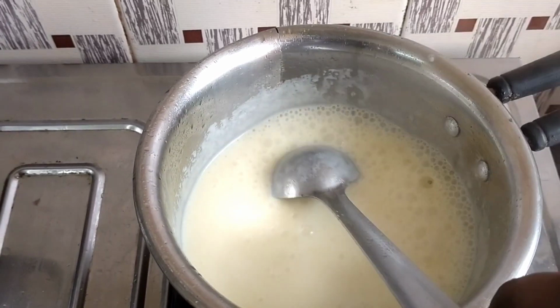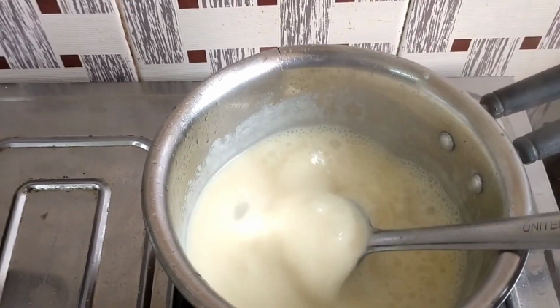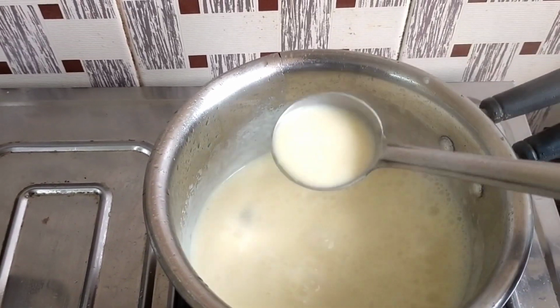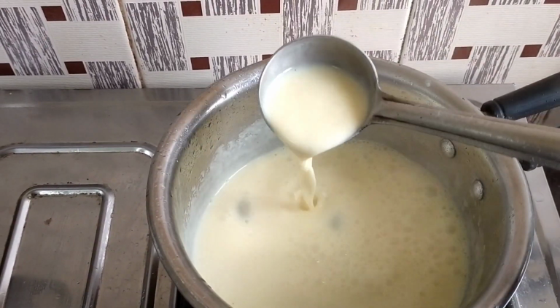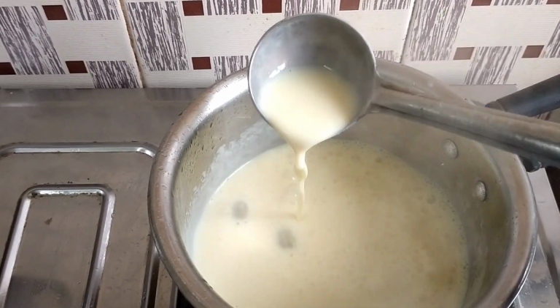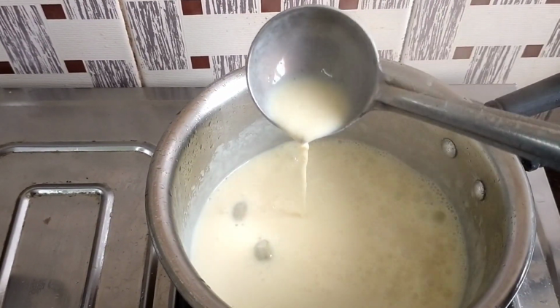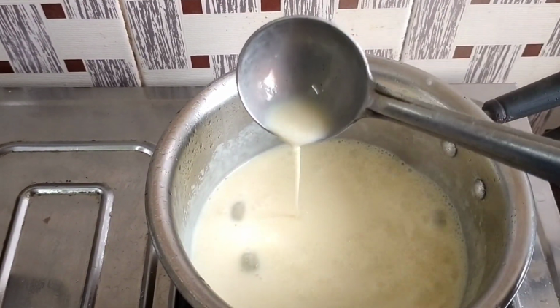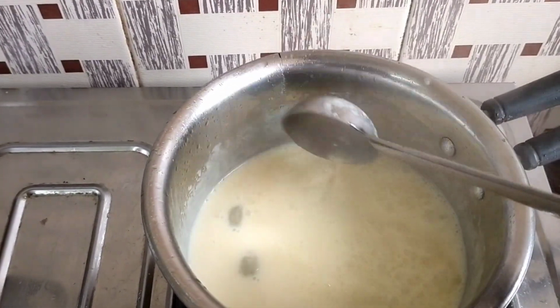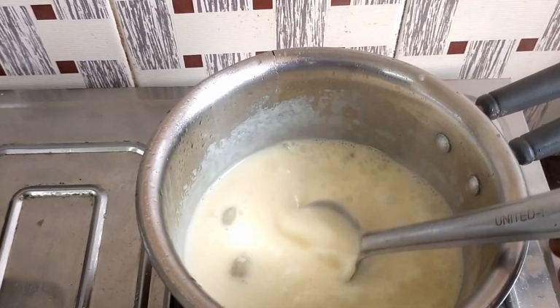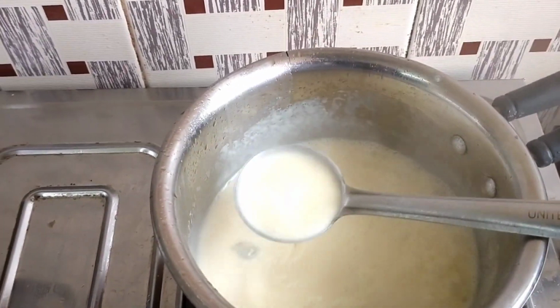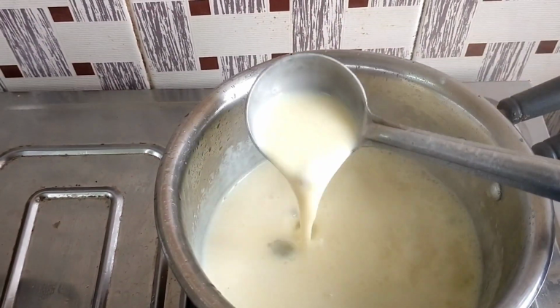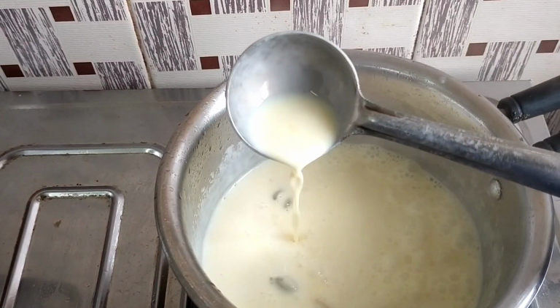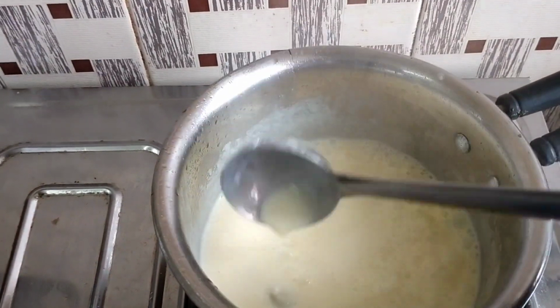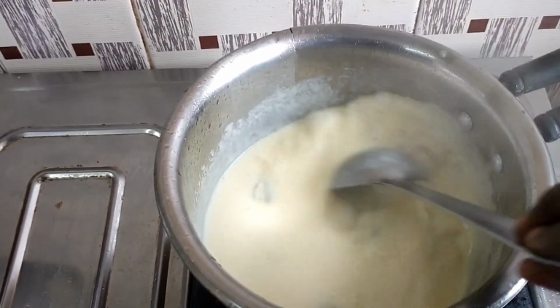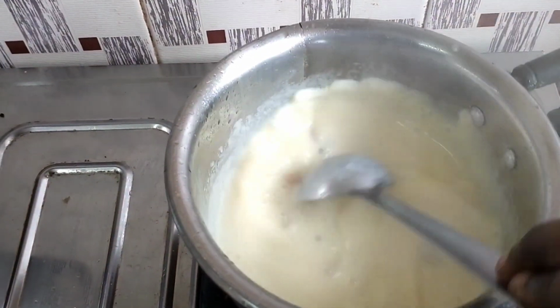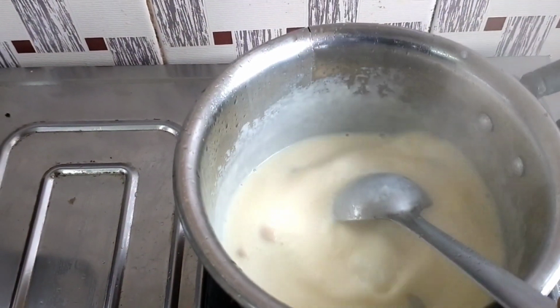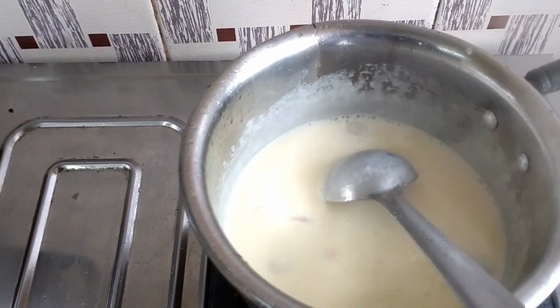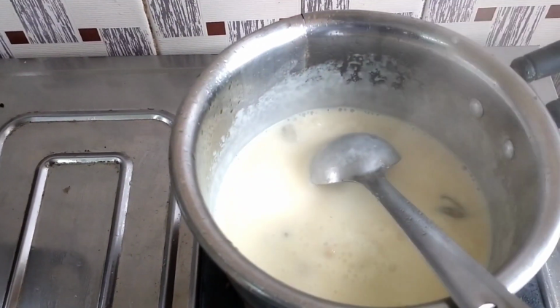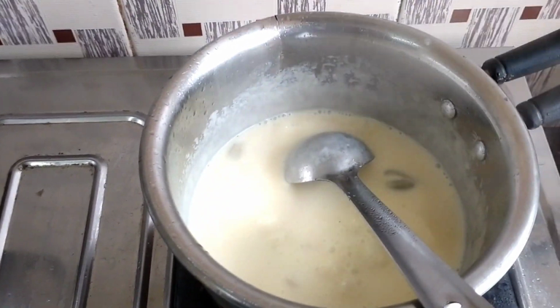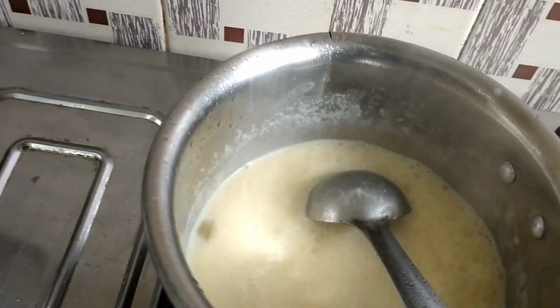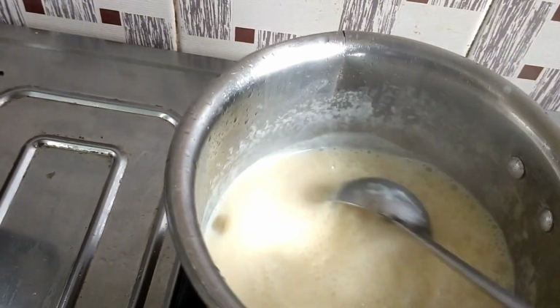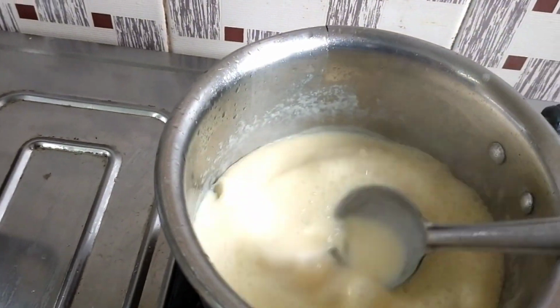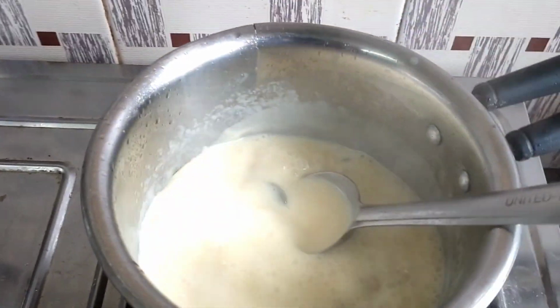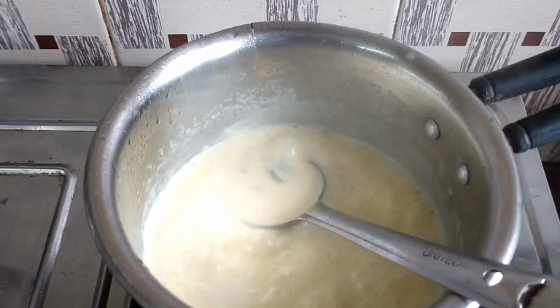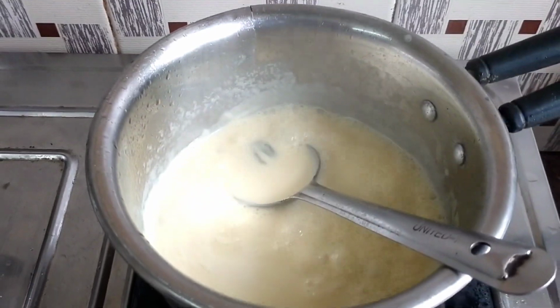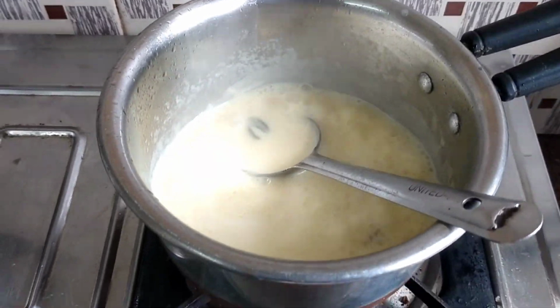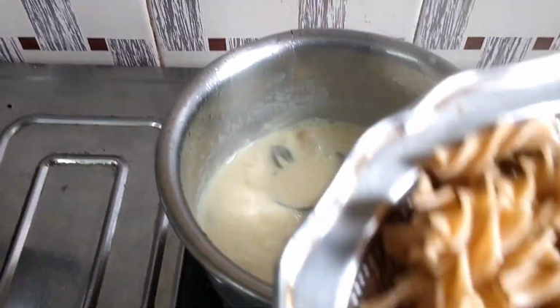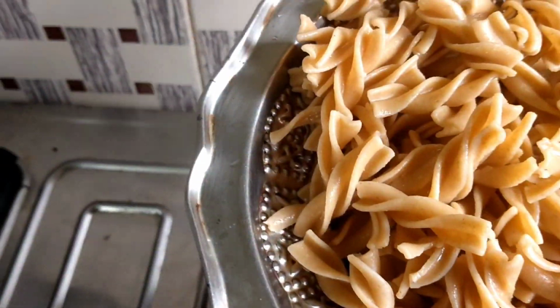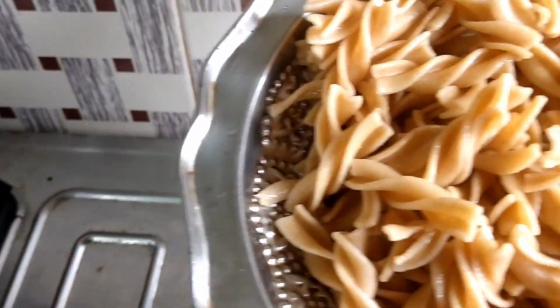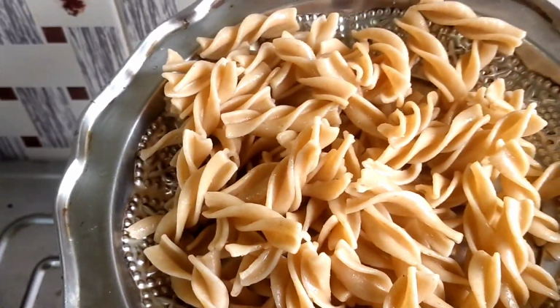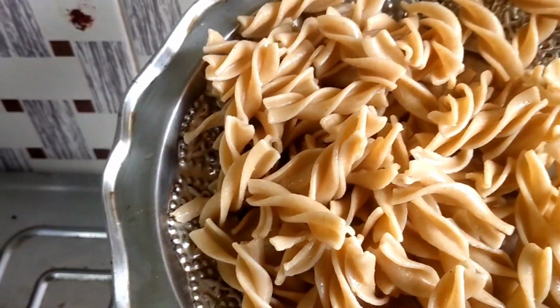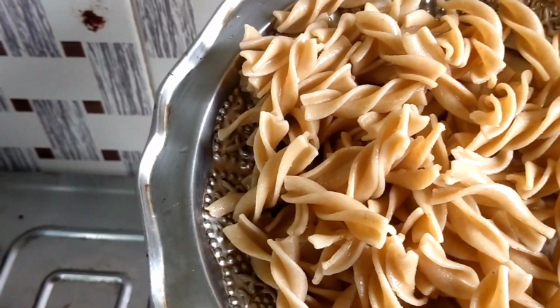The pasta is already half boiled. The stove is on very low flame. If you want to put a little bit of pasta in the pan, we can add the pasta now.